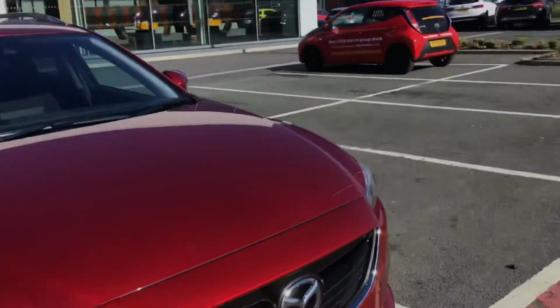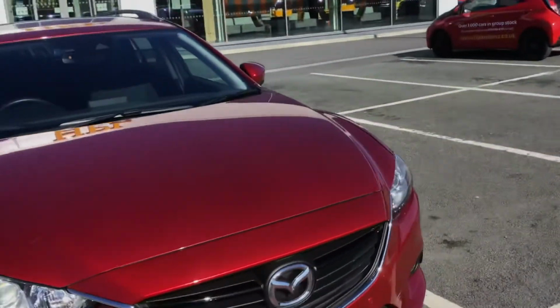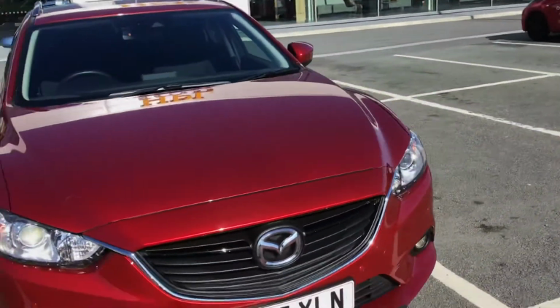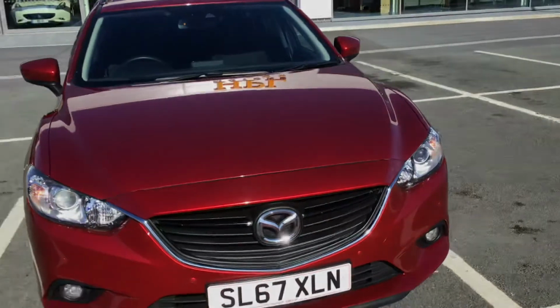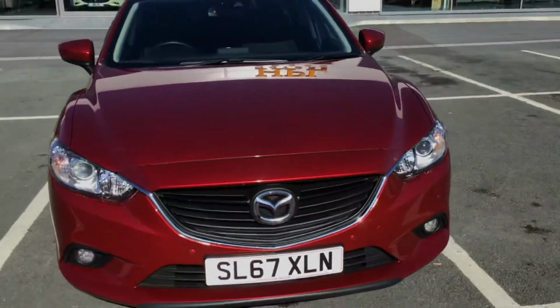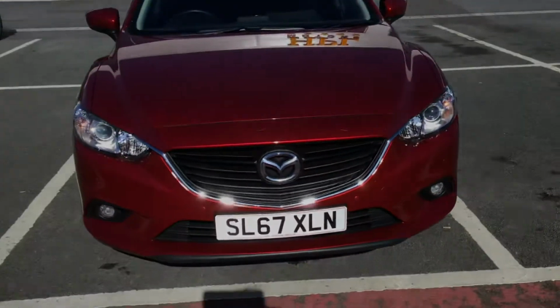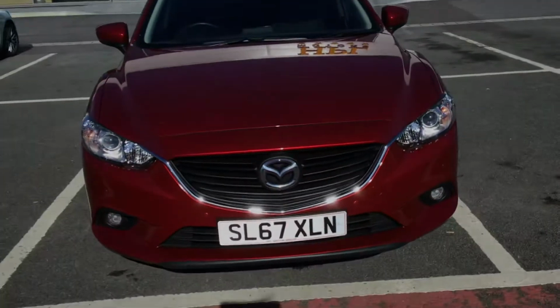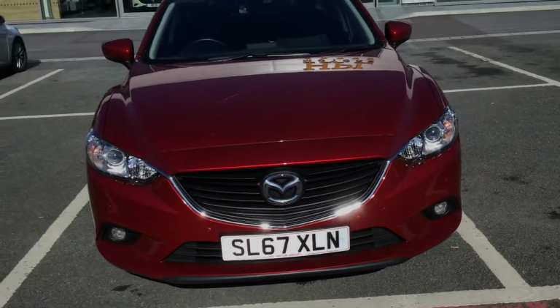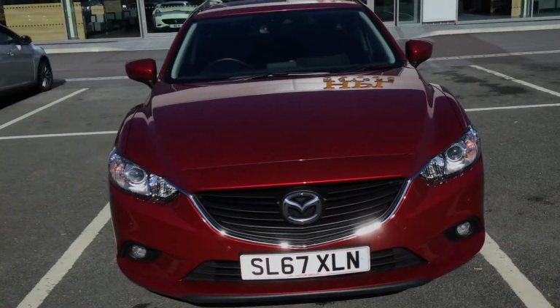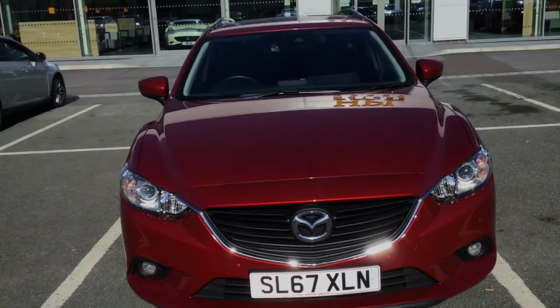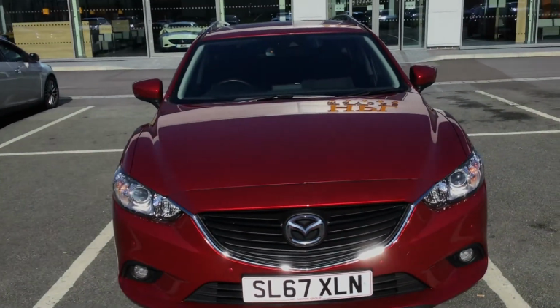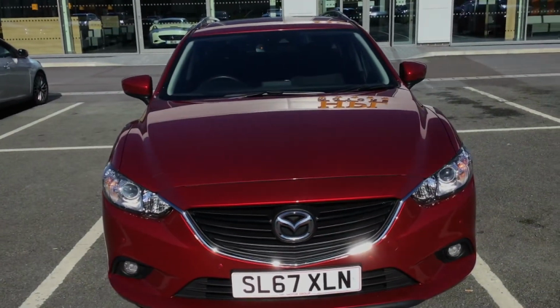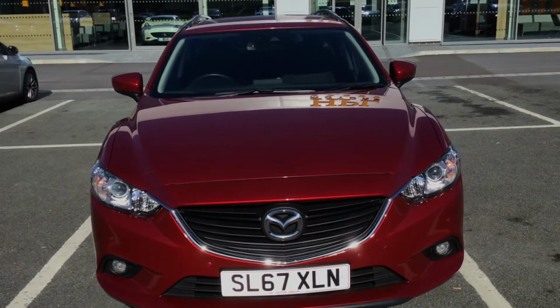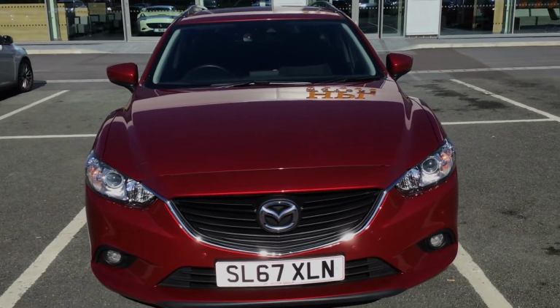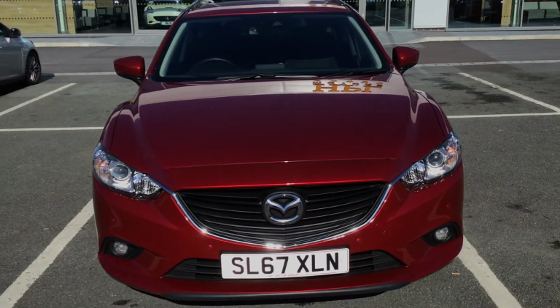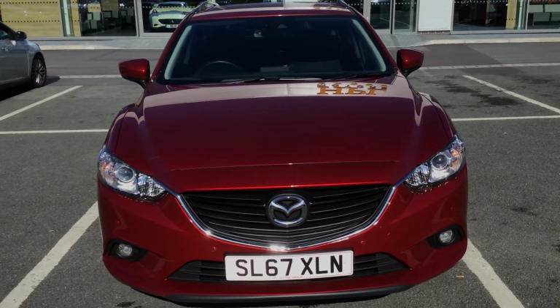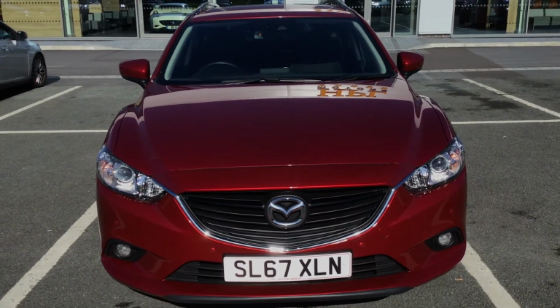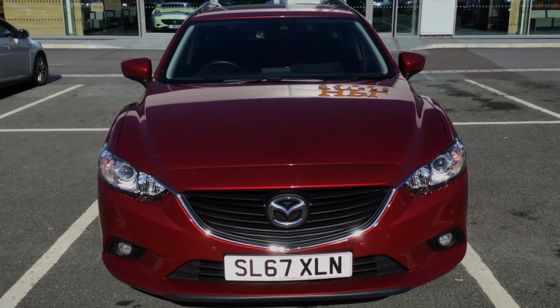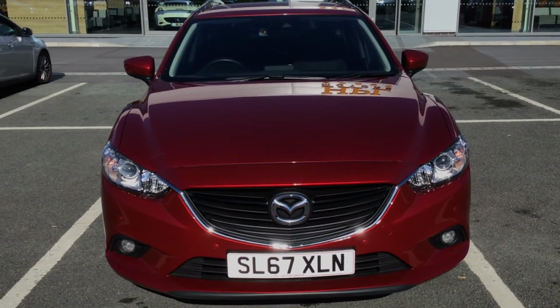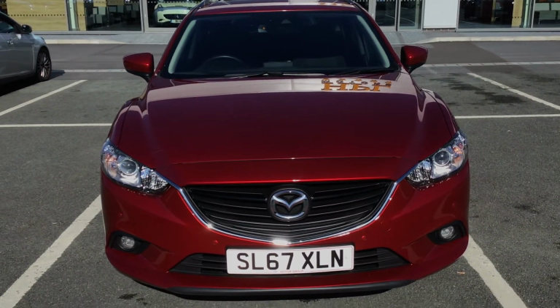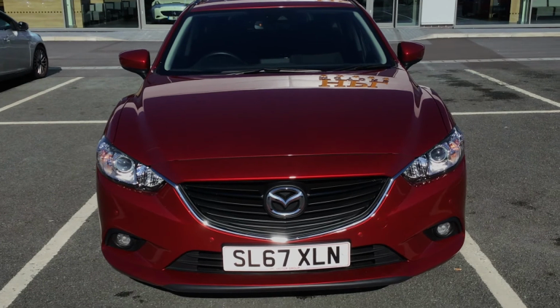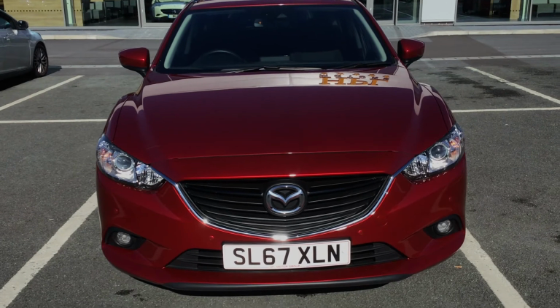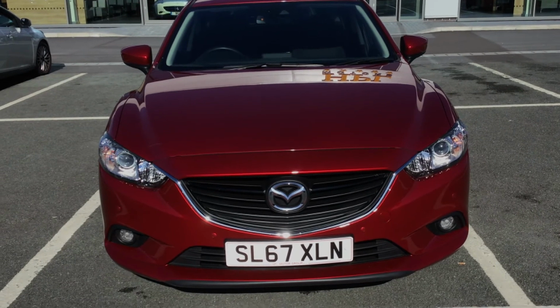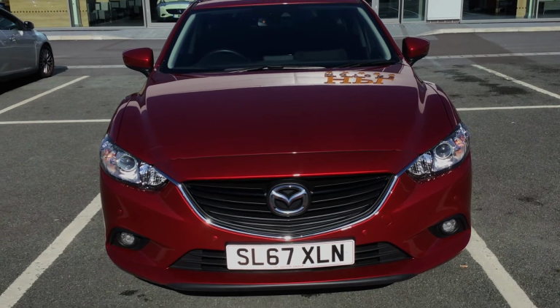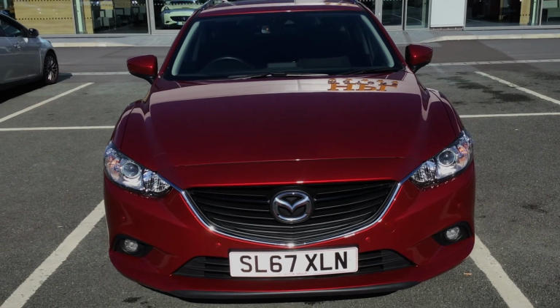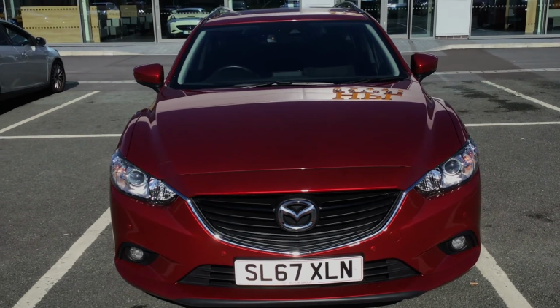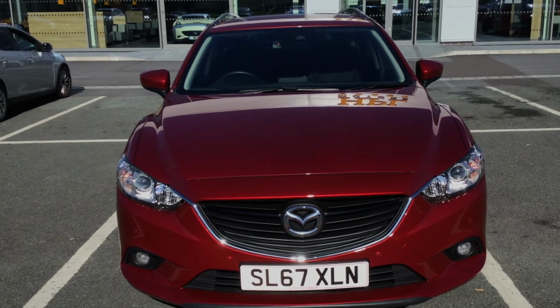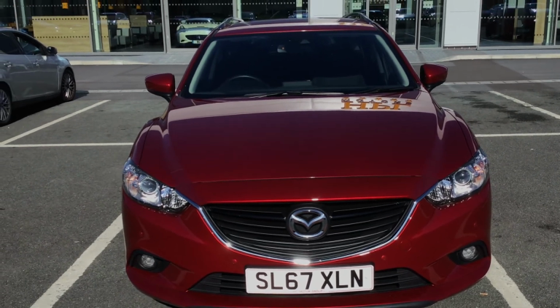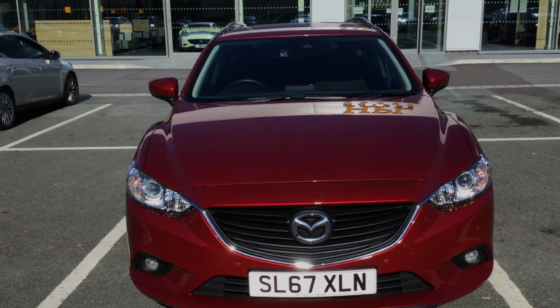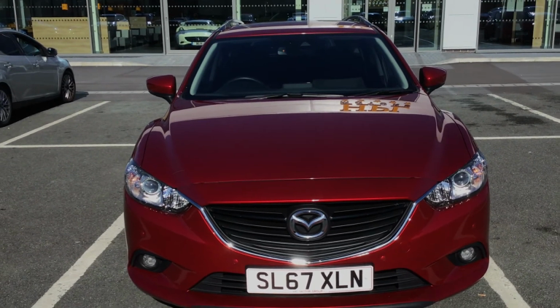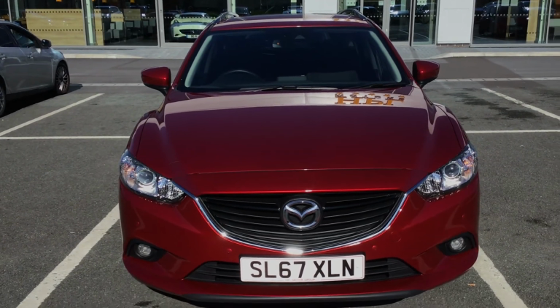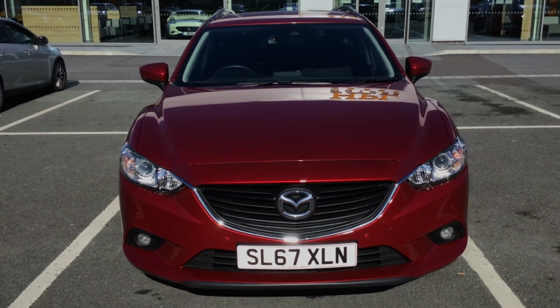If you are interested in this Mazda 6 SEL please get in touch with us. Send us an email or give us a phone call and we'll be happy to assist you further. Thank you very much for watching.